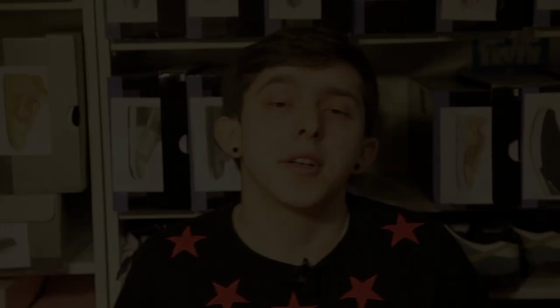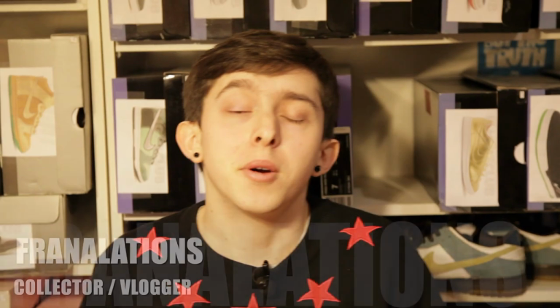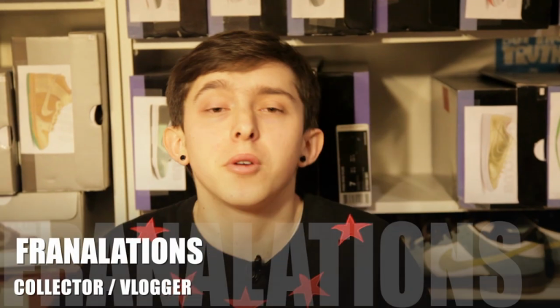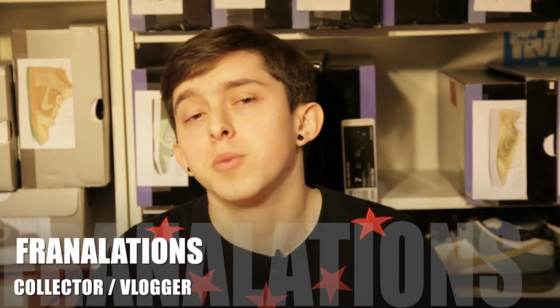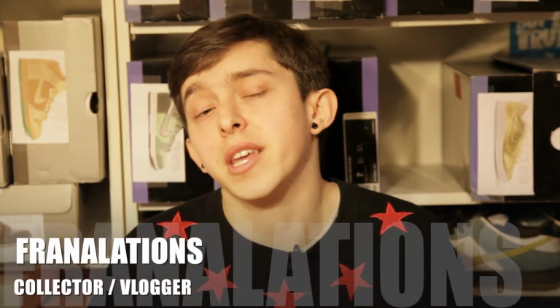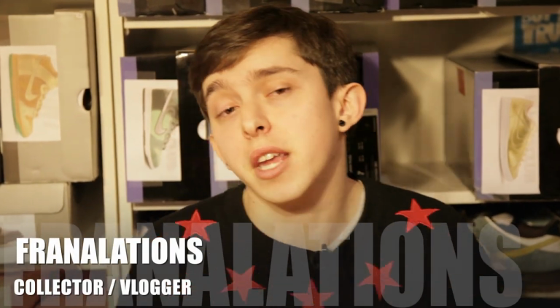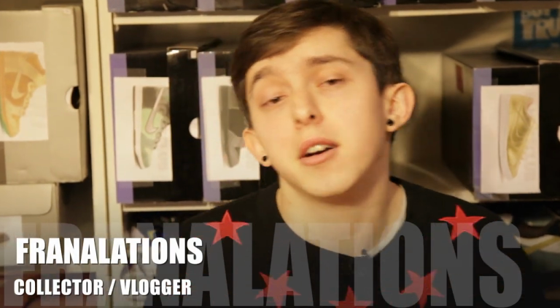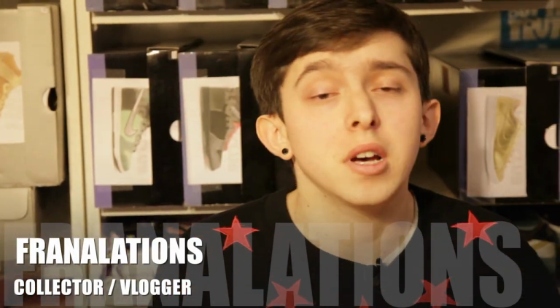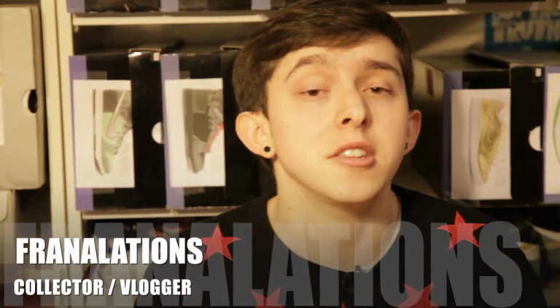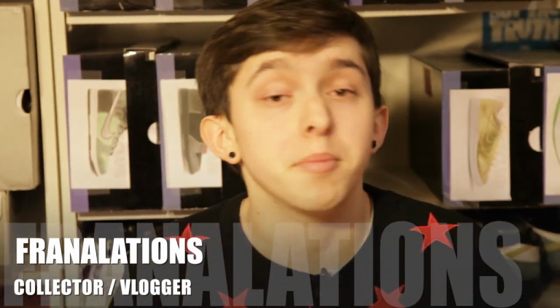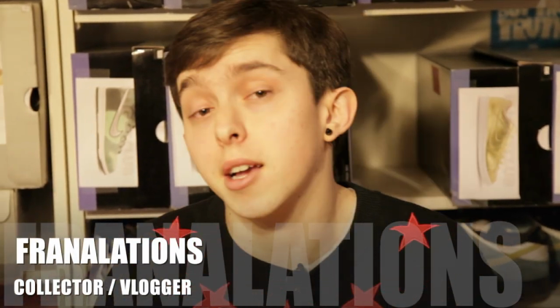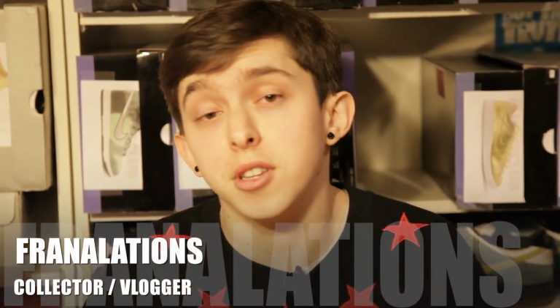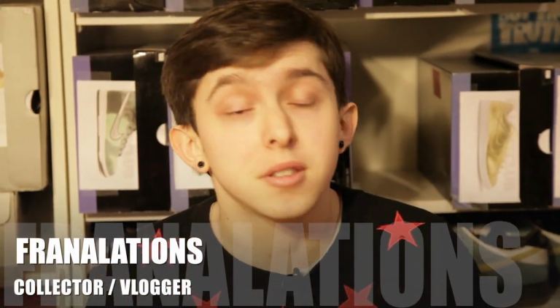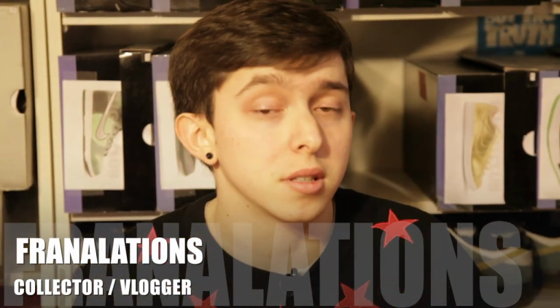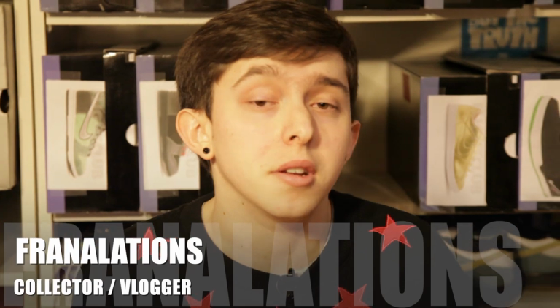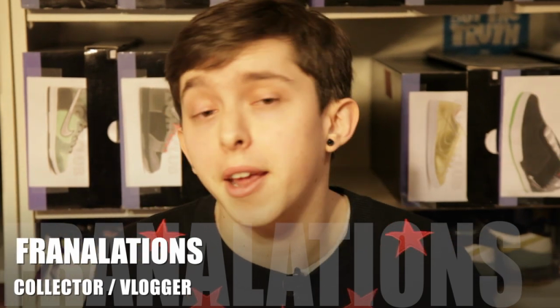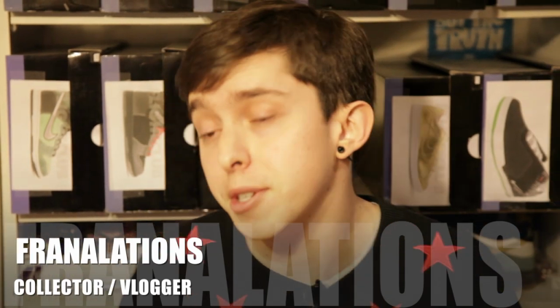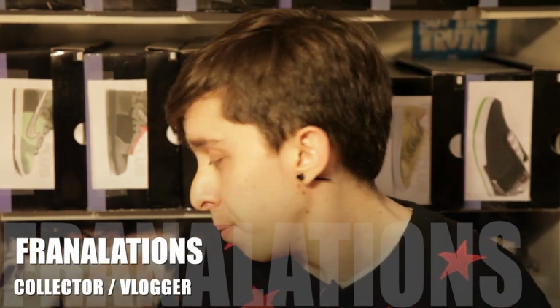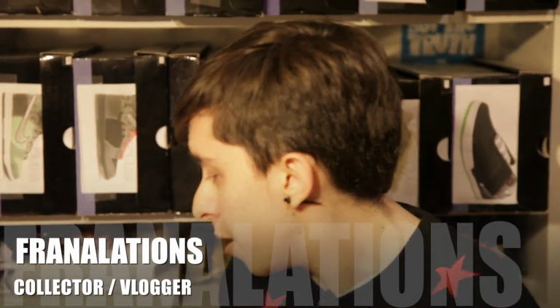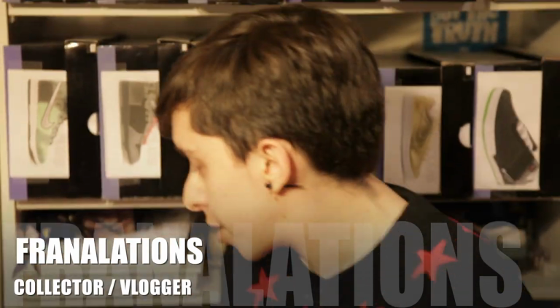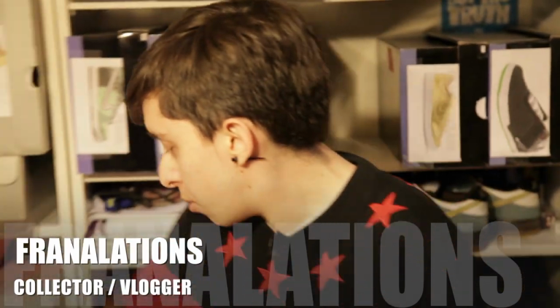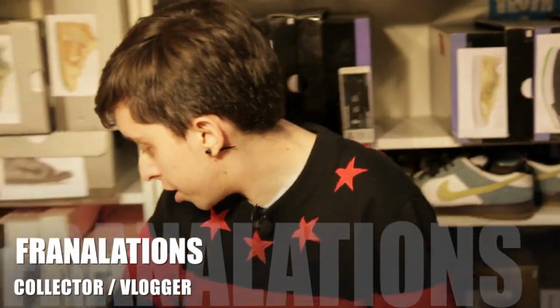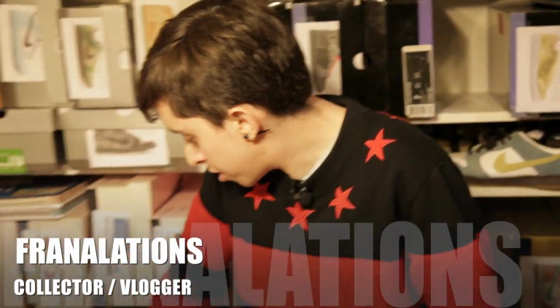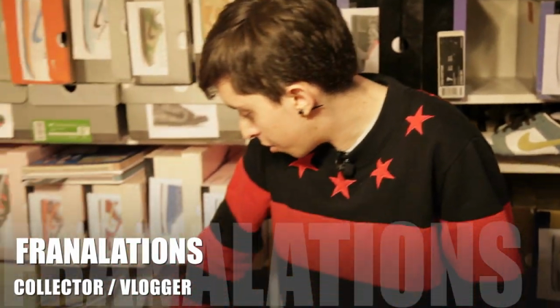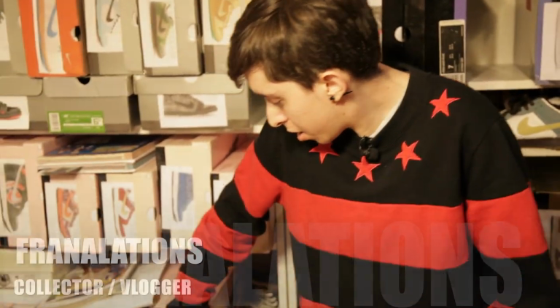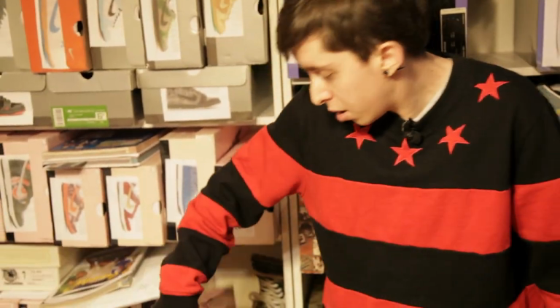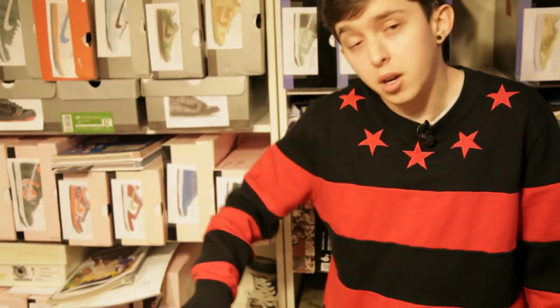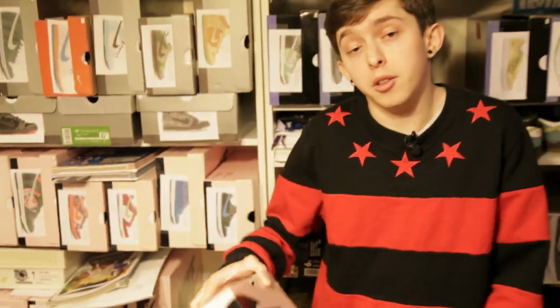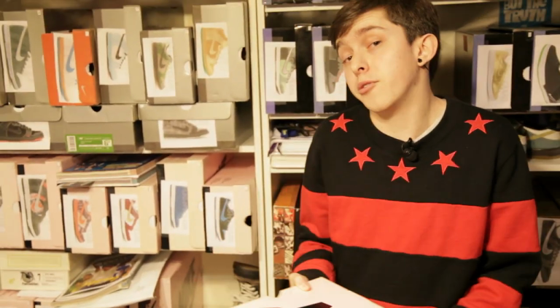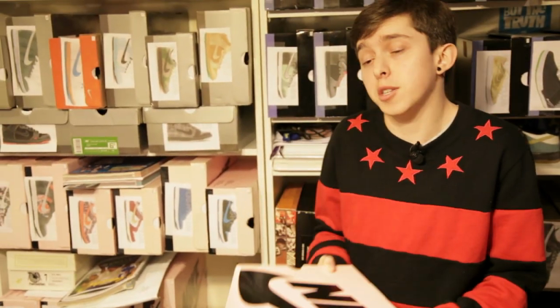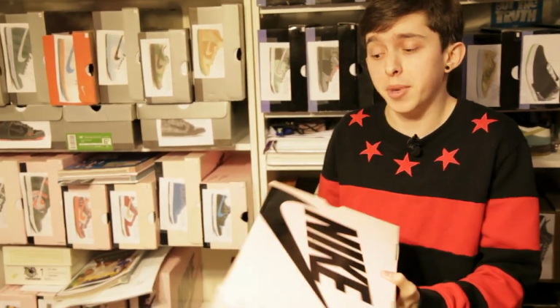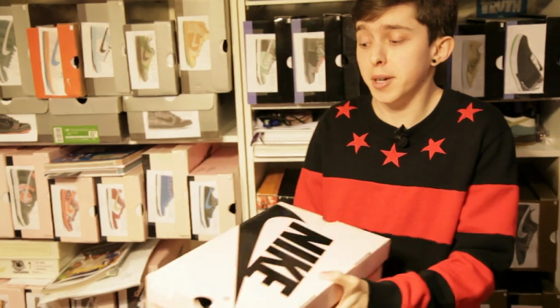So now we're going to go through some of the standout sneakers in my collection — the things that stand out to me. So let's get right into it, starting with the very first SB I picked up.